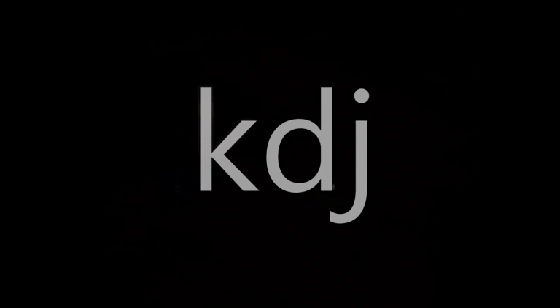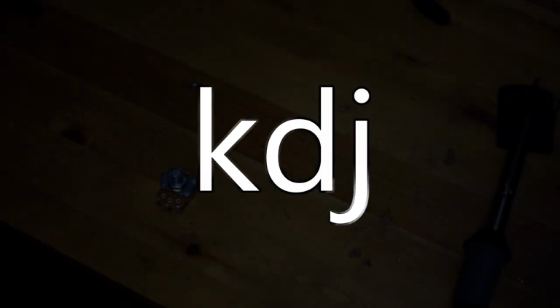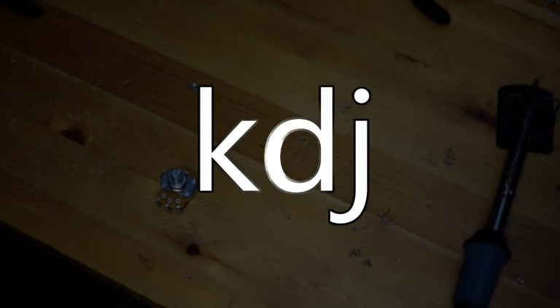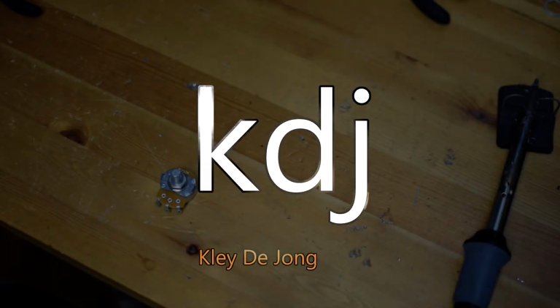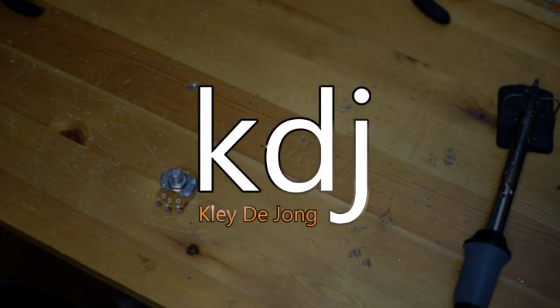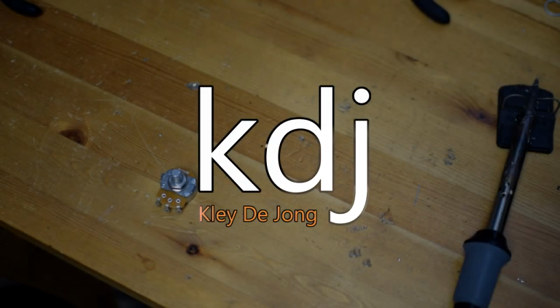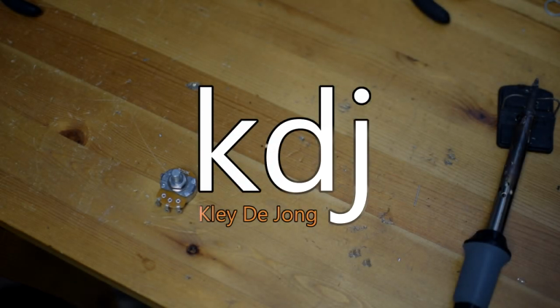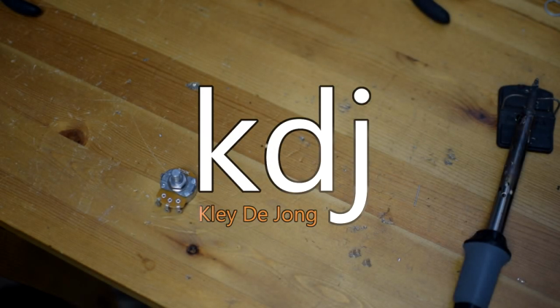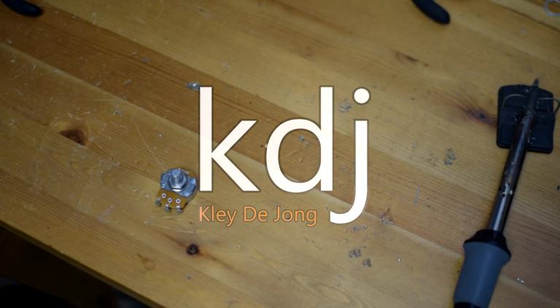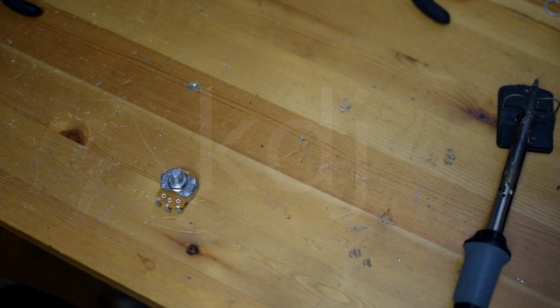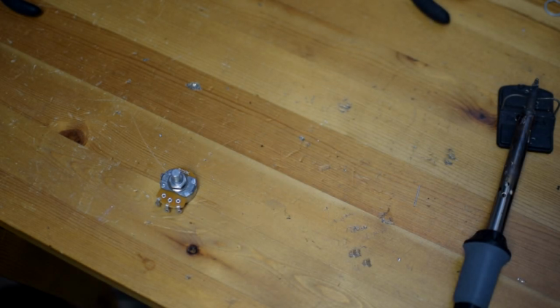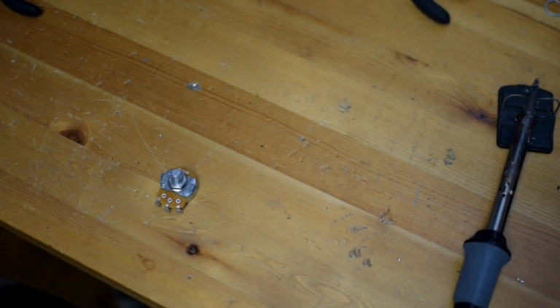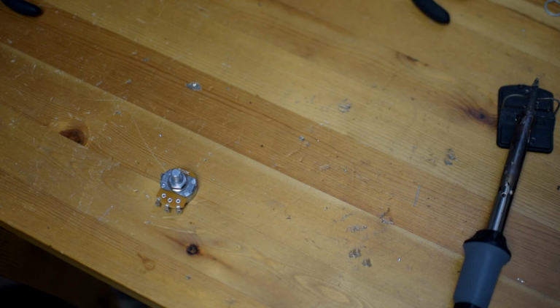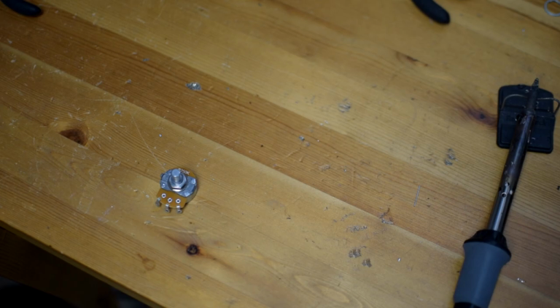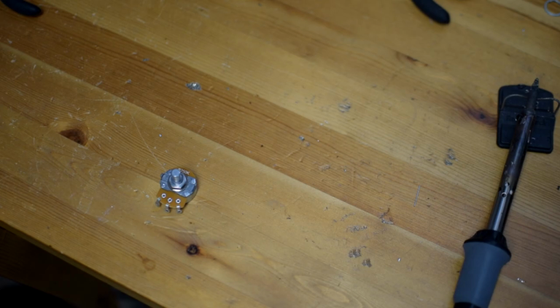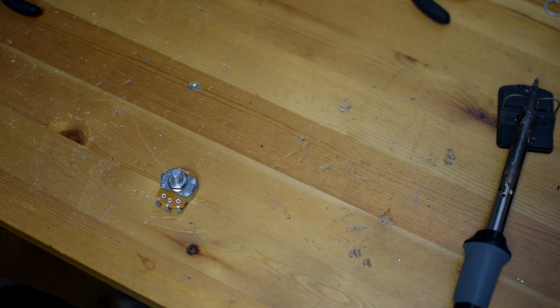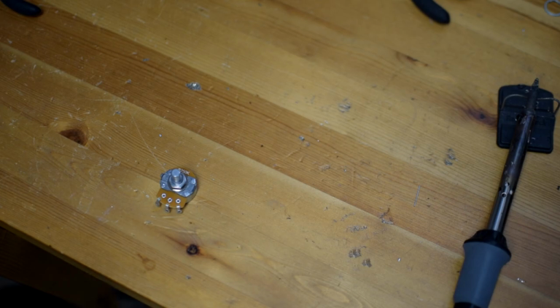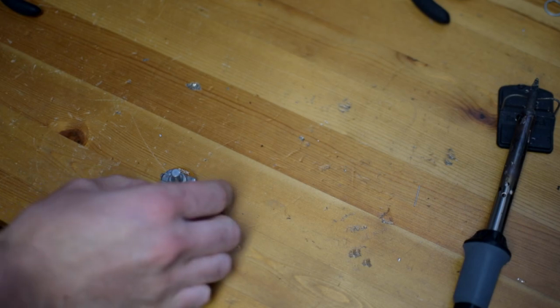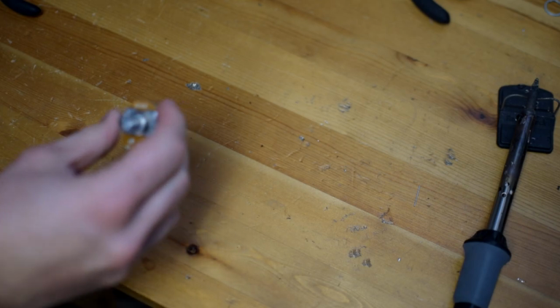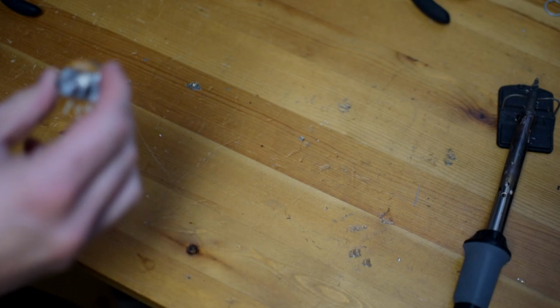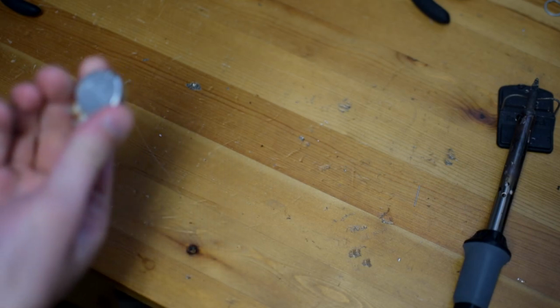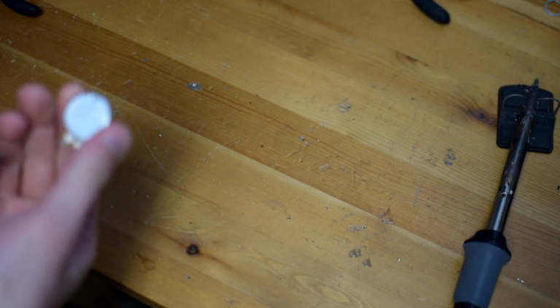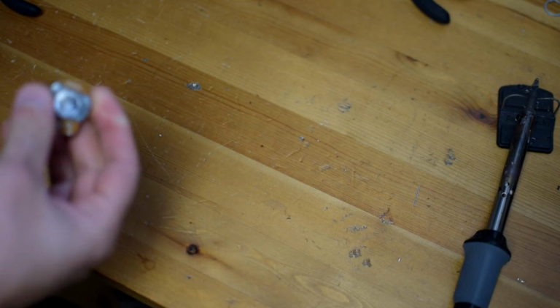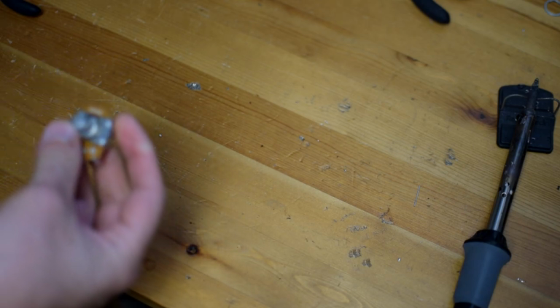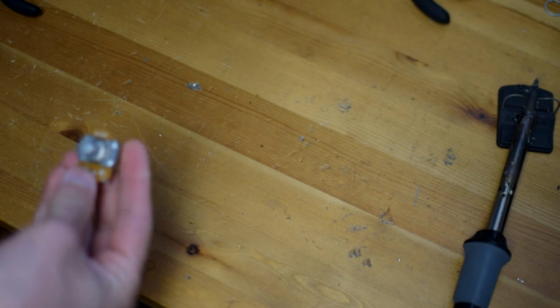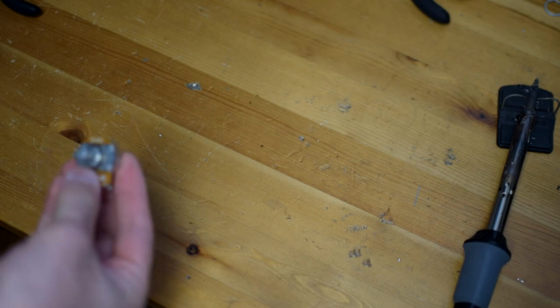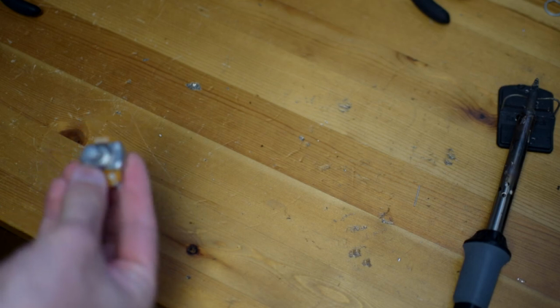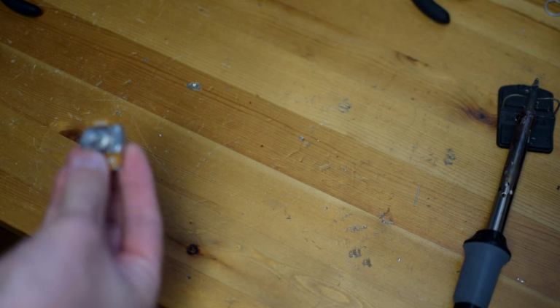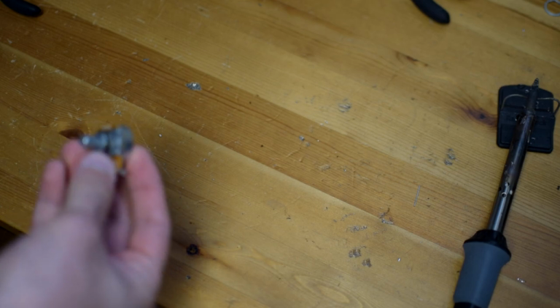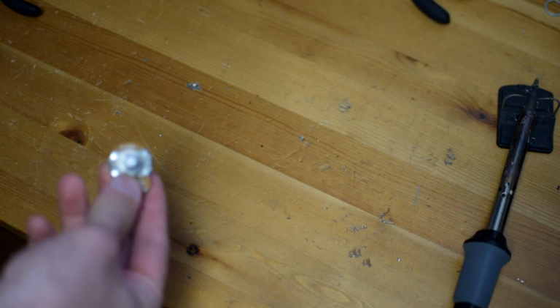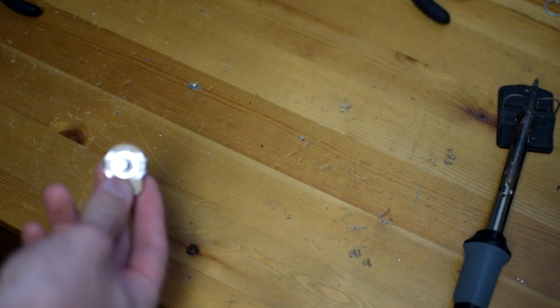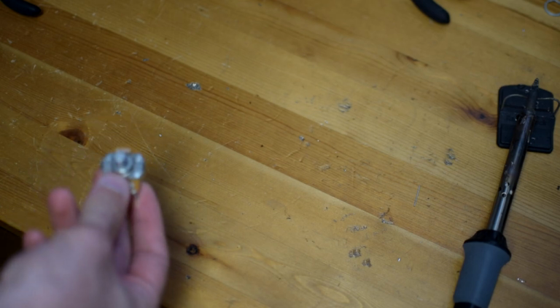Hey, it's Clay. Welcome to another video. This time I am going to do an in-depth exploration and explanation of potentiometers. We're going to try to understand how they work and look at some different examples of how you can use them.